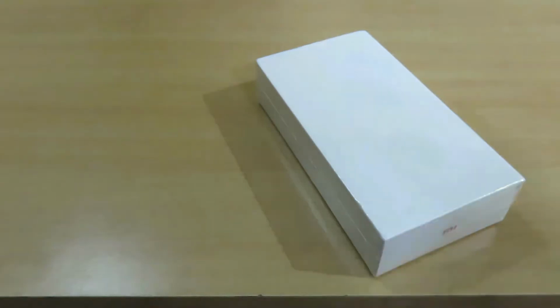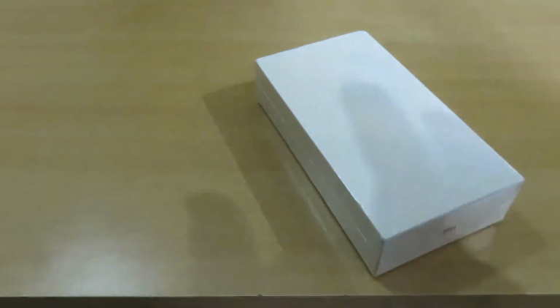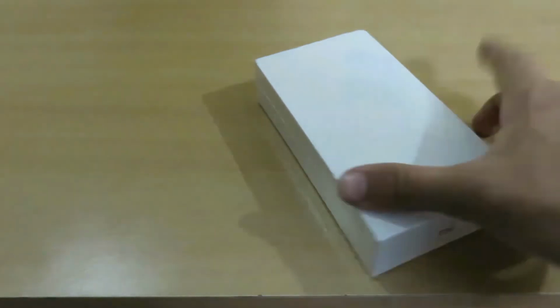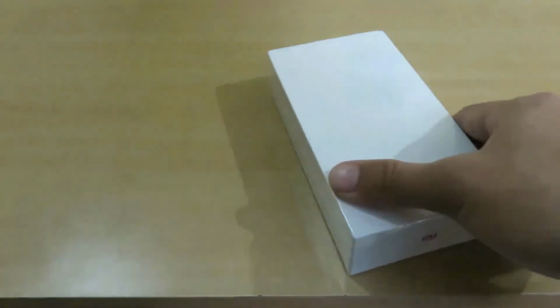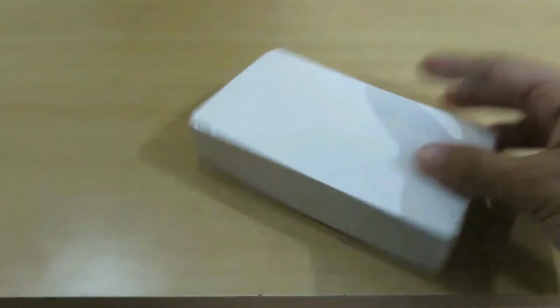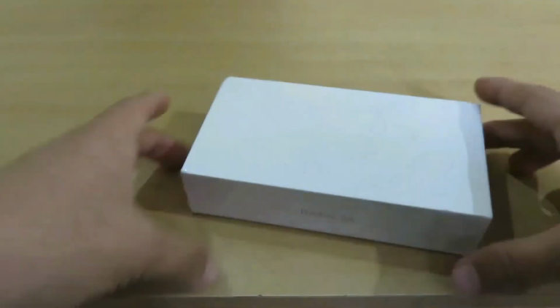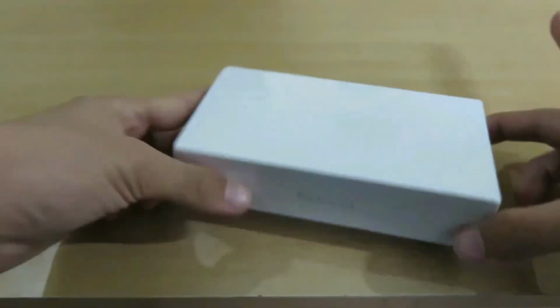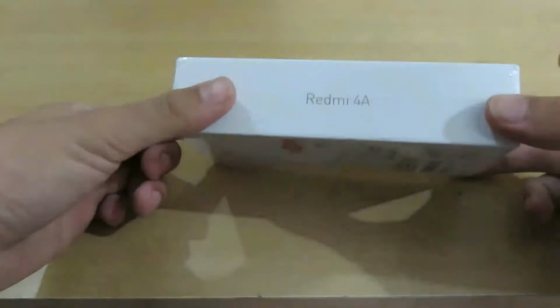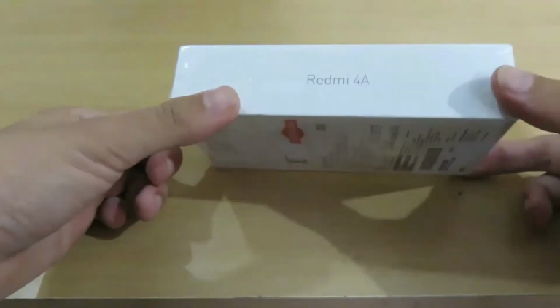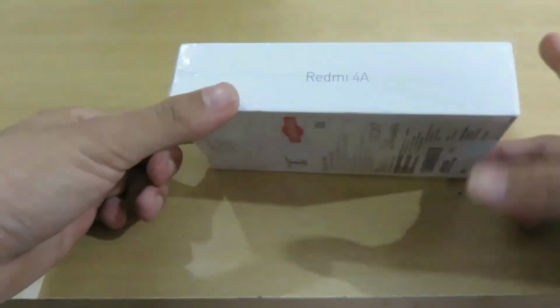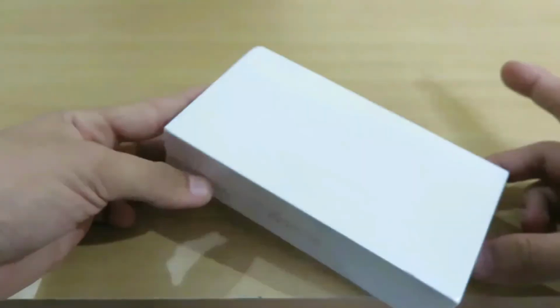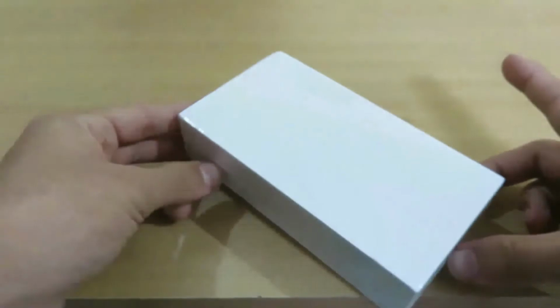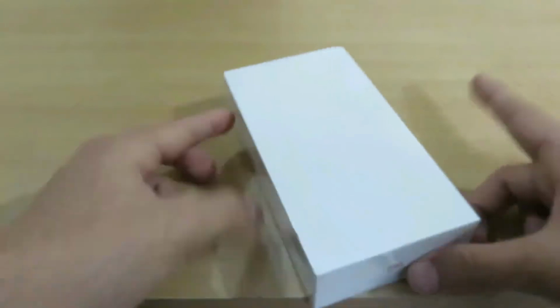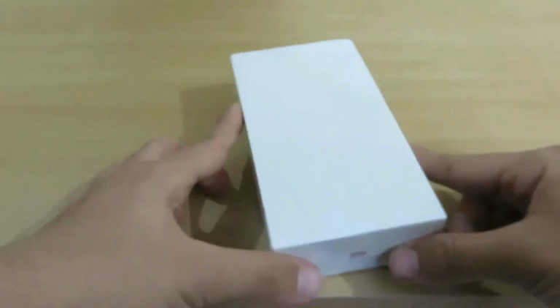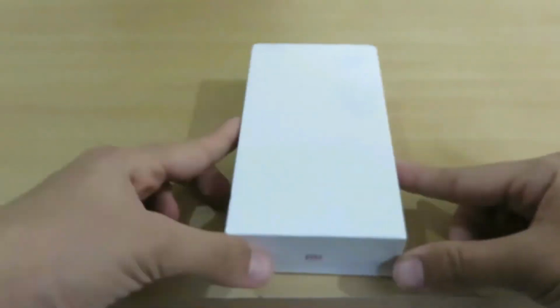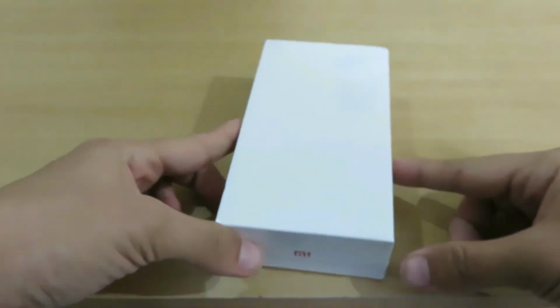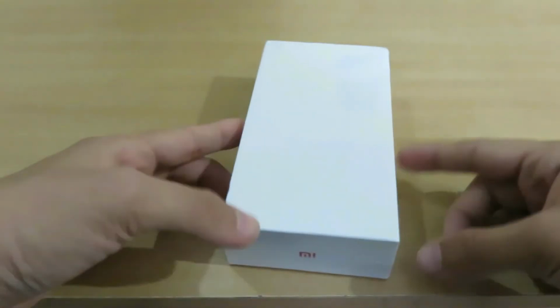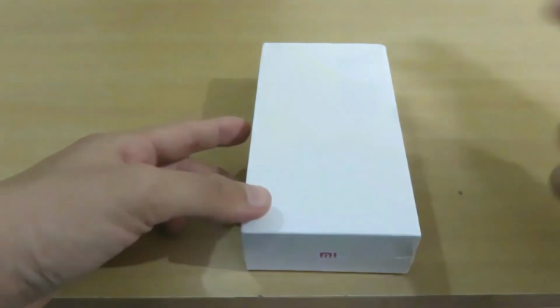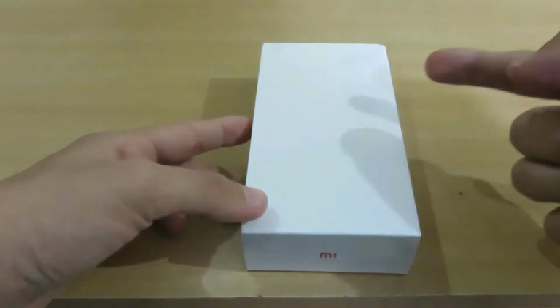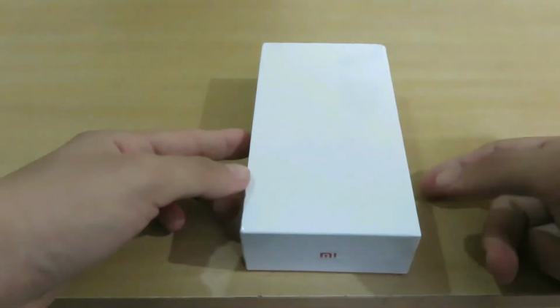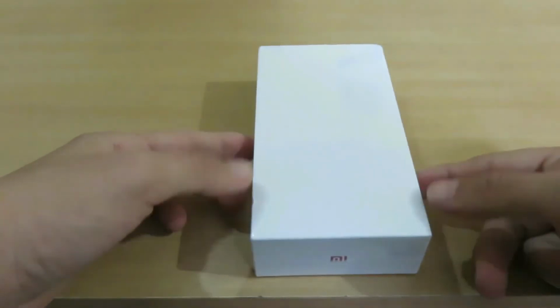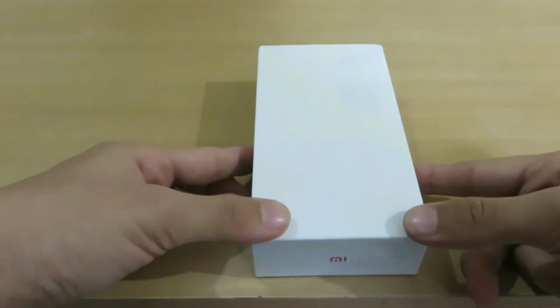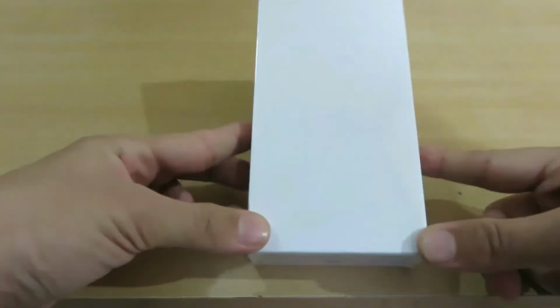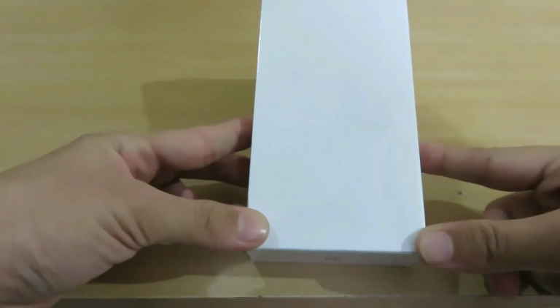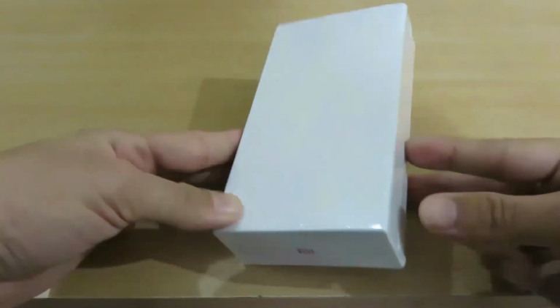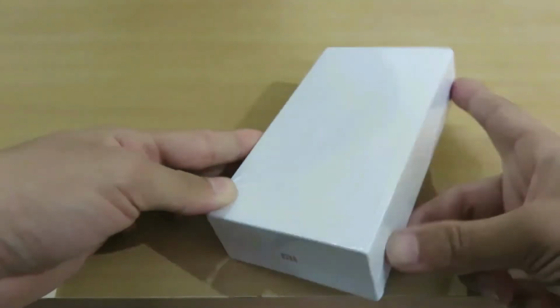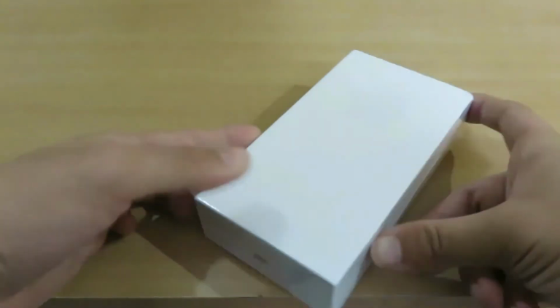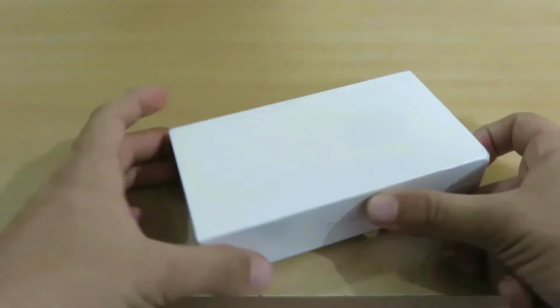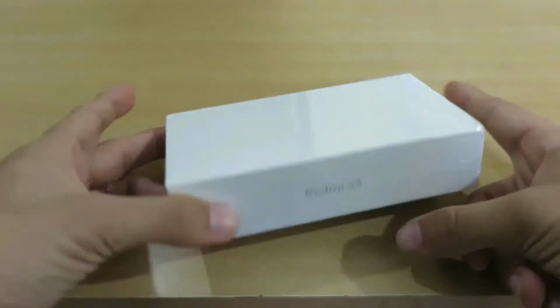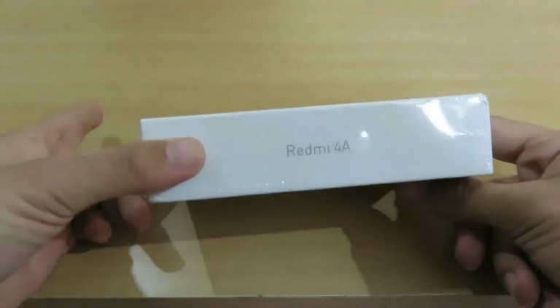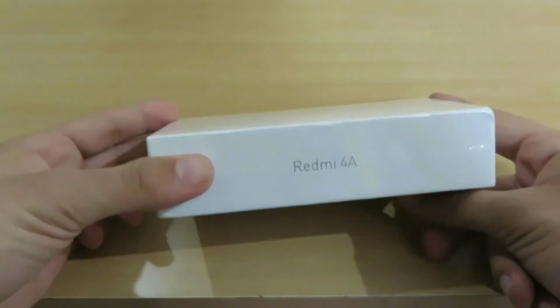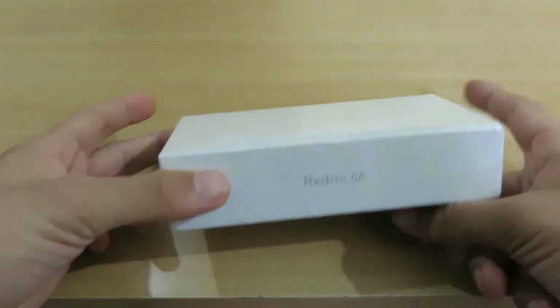Hey there, this is Rohan and today I have the Redmi 4A with me. First of all, sorry for making it too late because of some mic issues which I am using right now. So let's talk about the device.